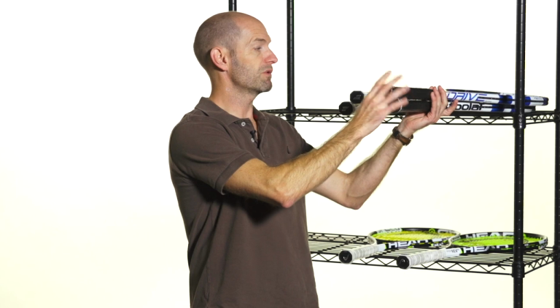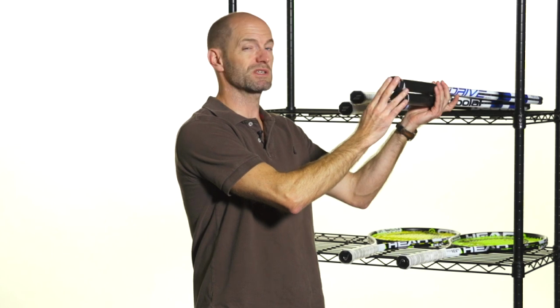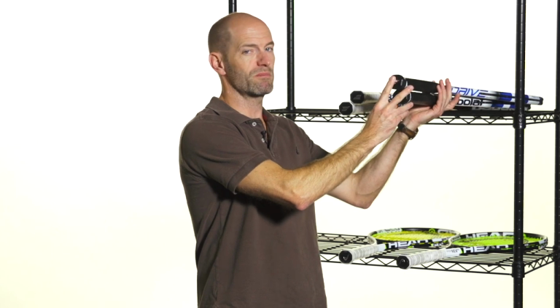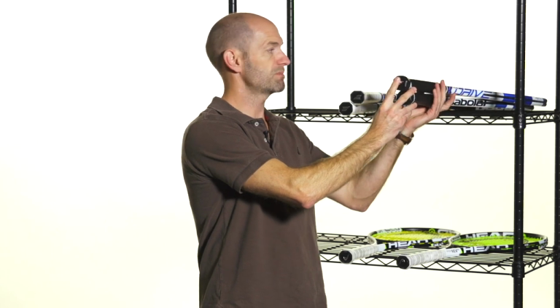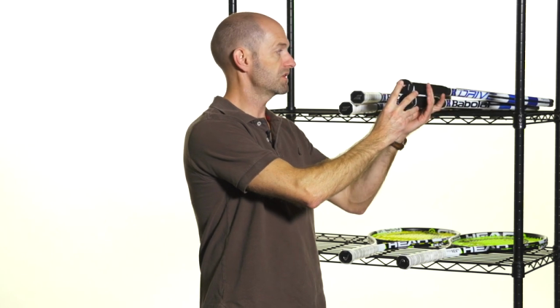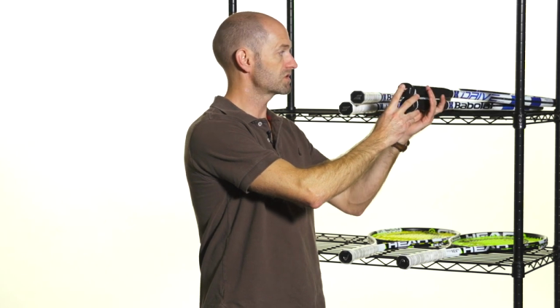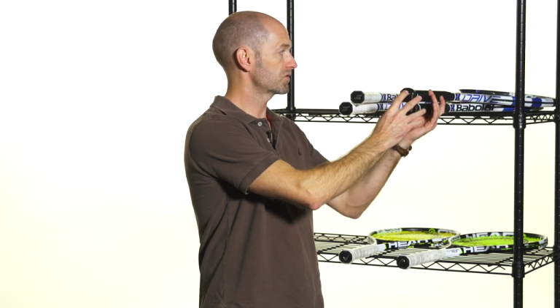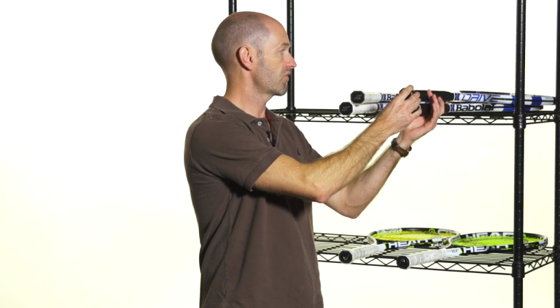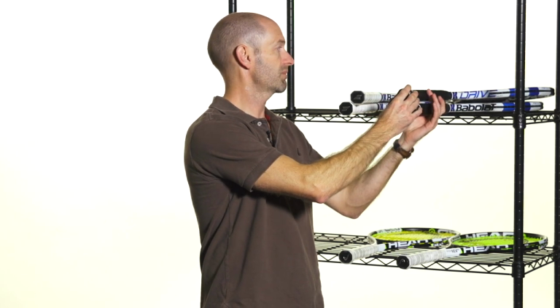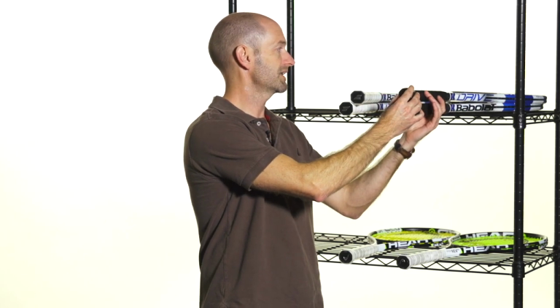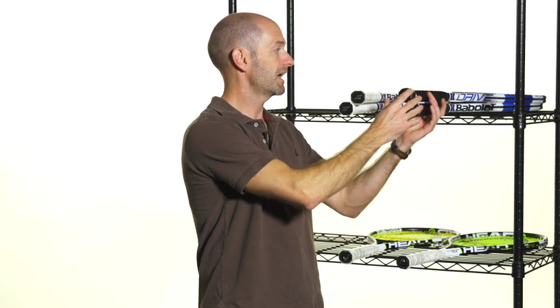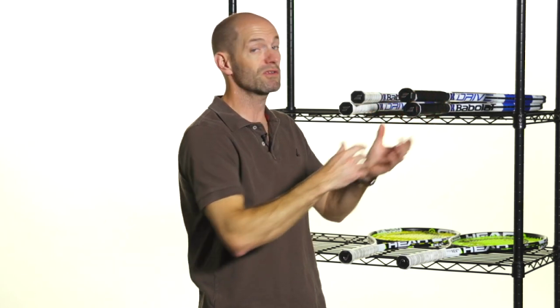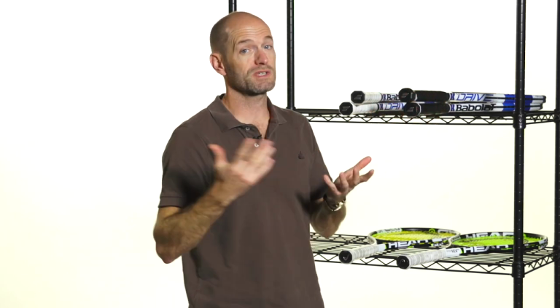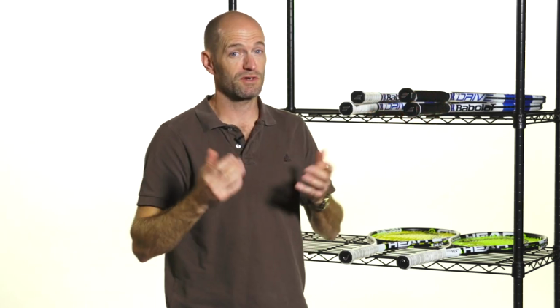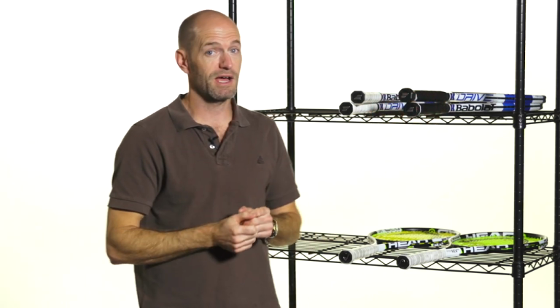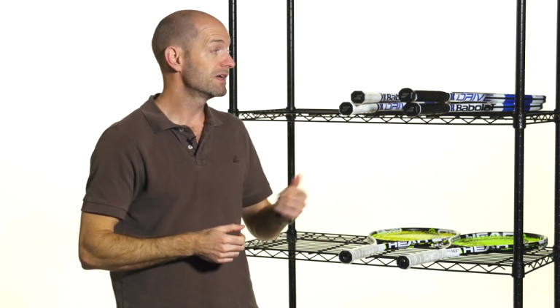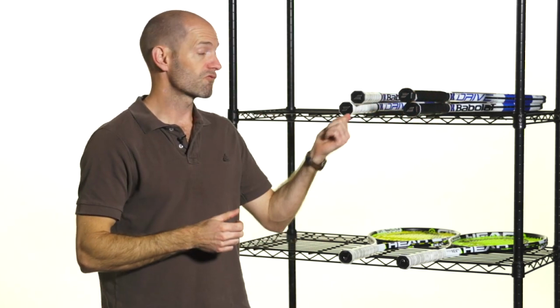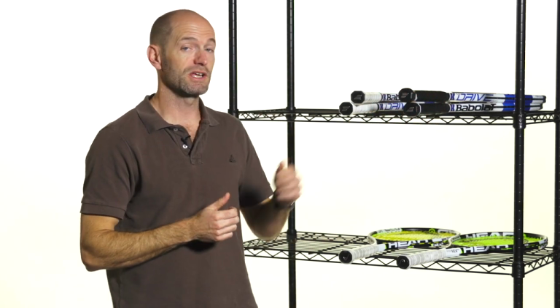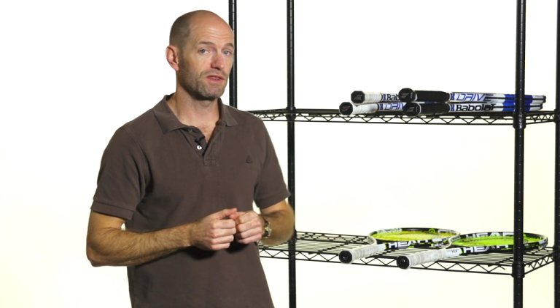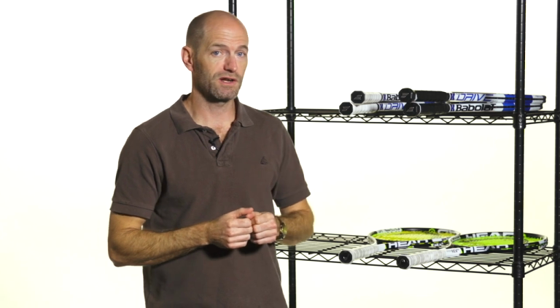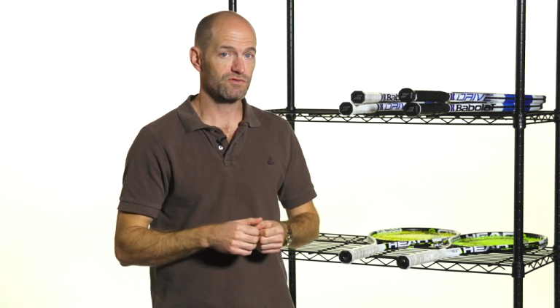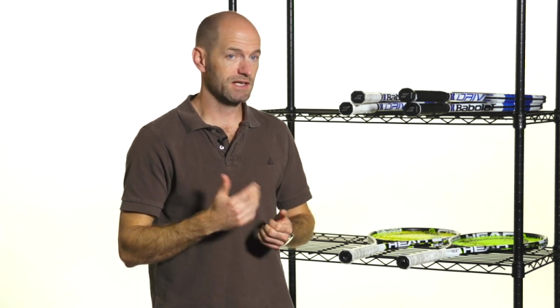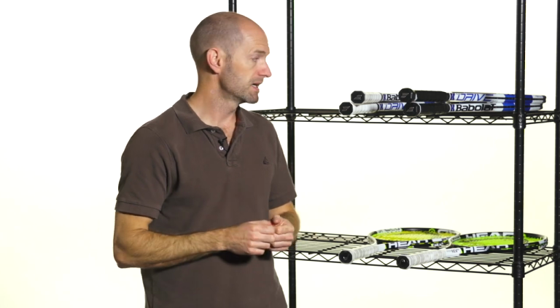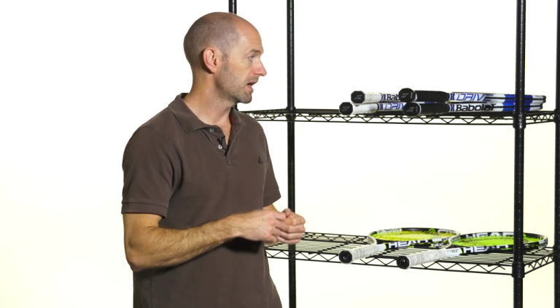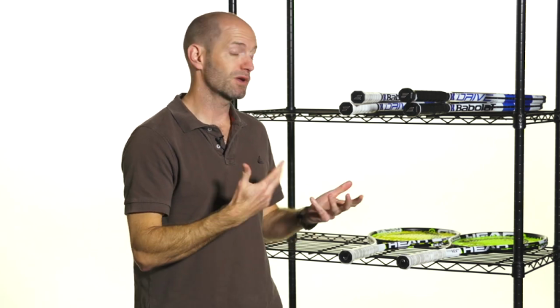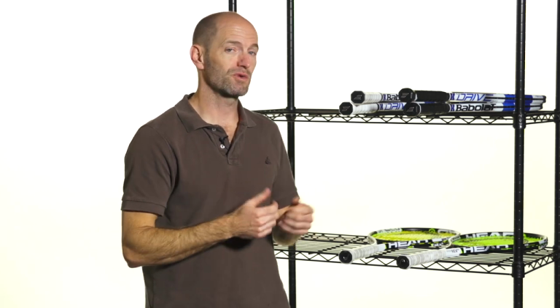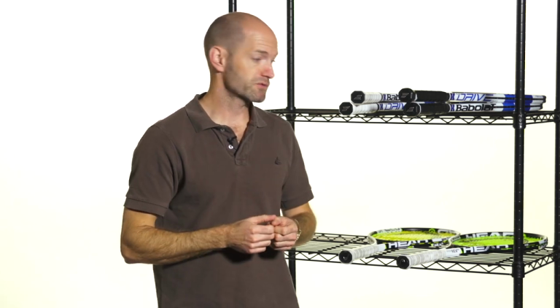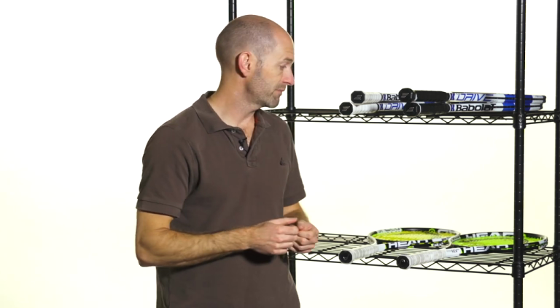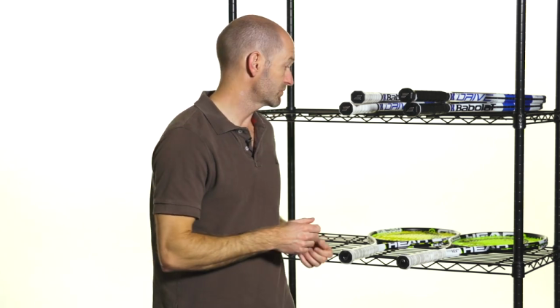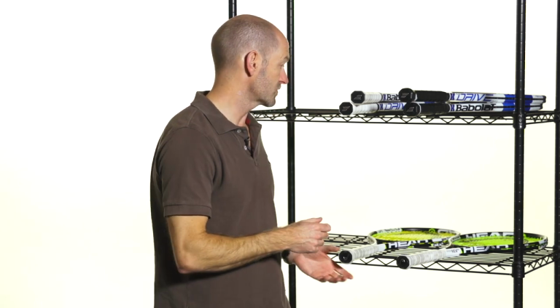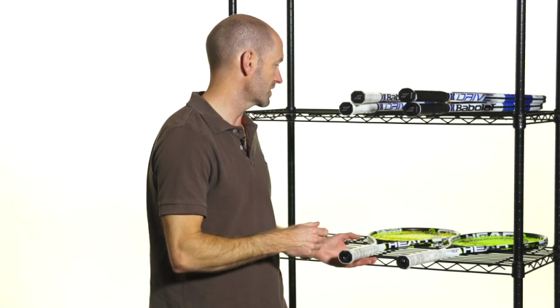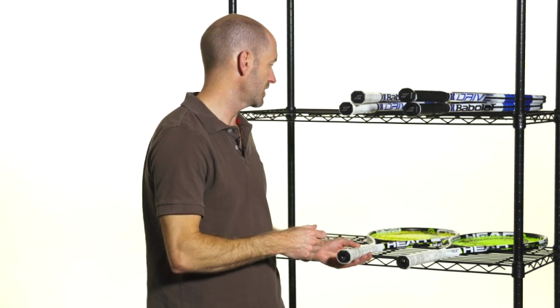That one's much more in my spec. I used to use the Pure Drive Rodic back in the day when Cortex first came out. Really enjoying the feel of those rackets — I'm looking forward to trying them with some different string setups.